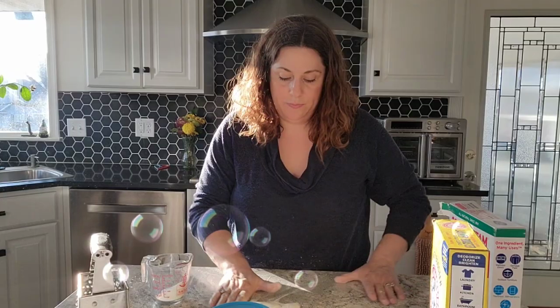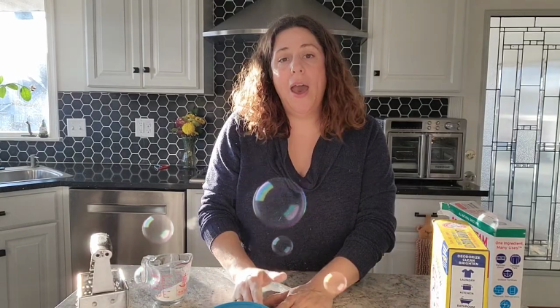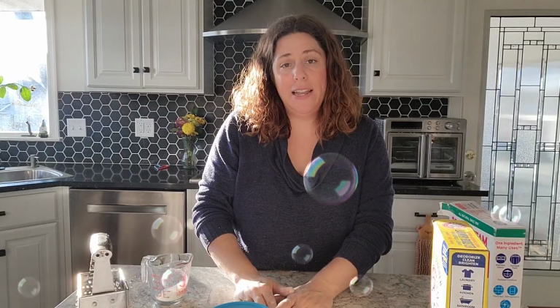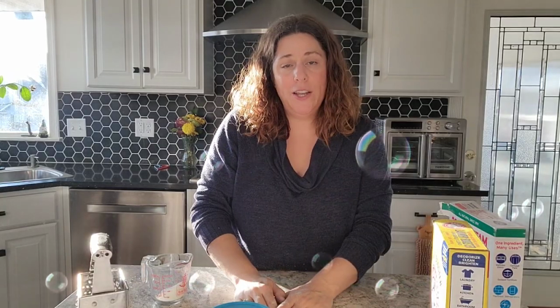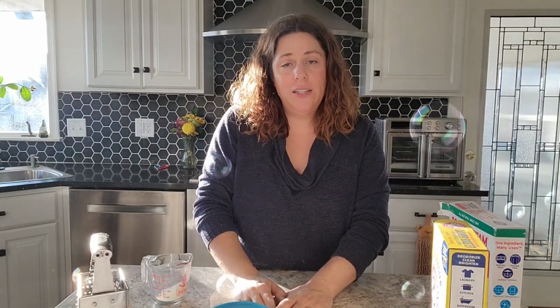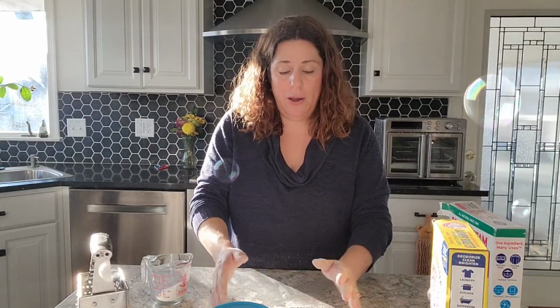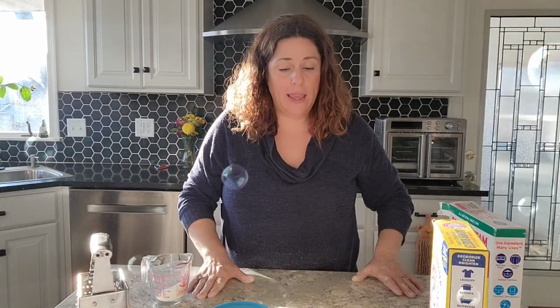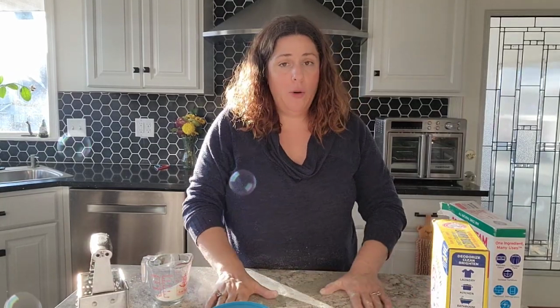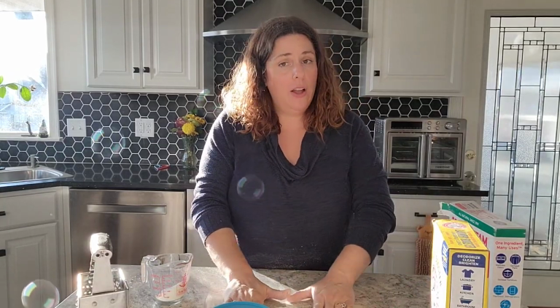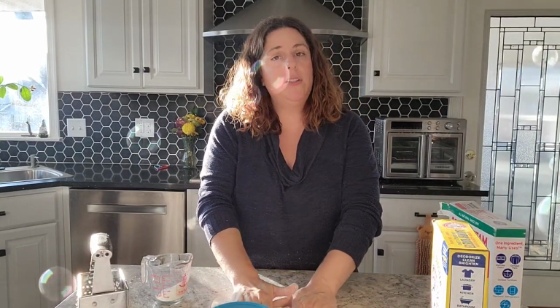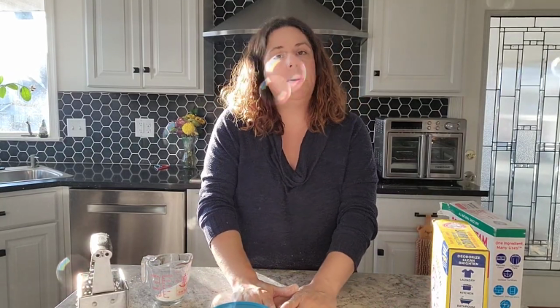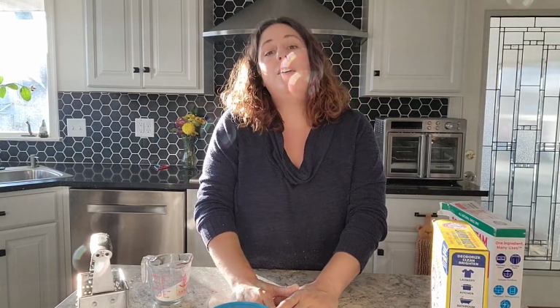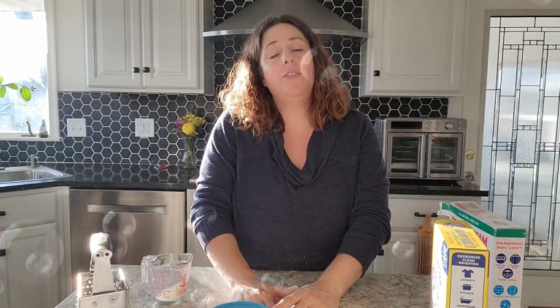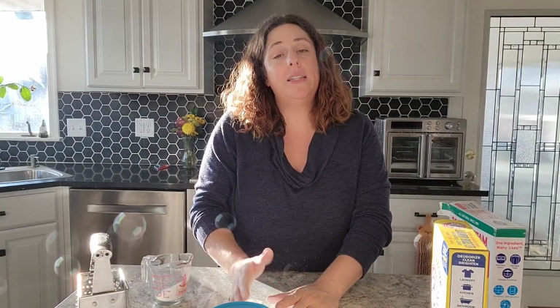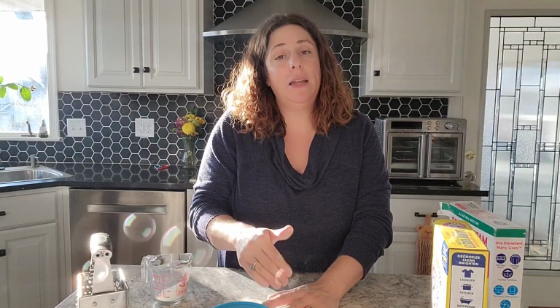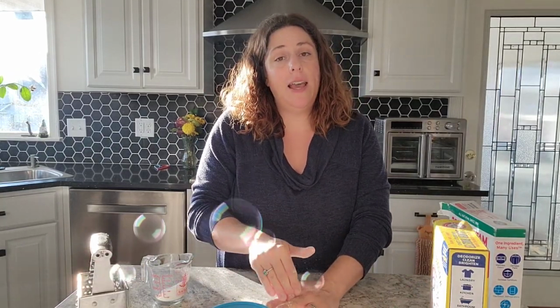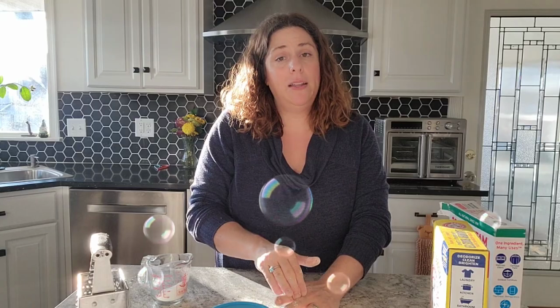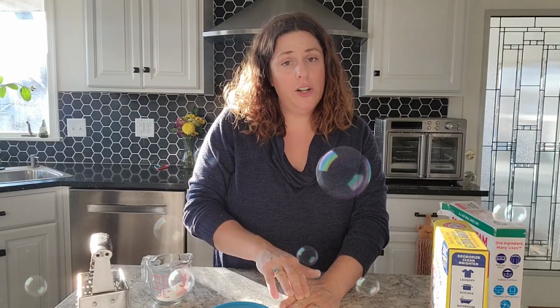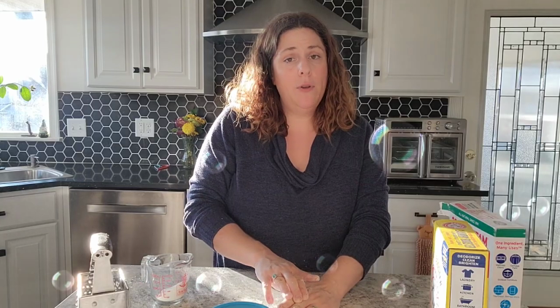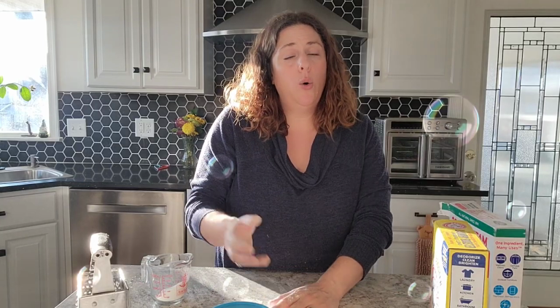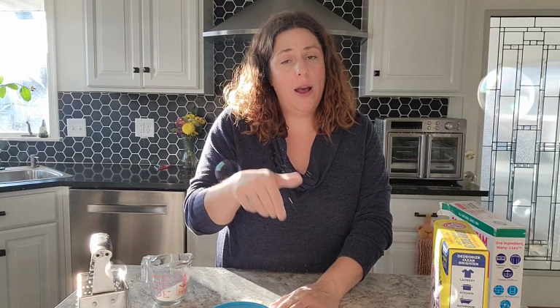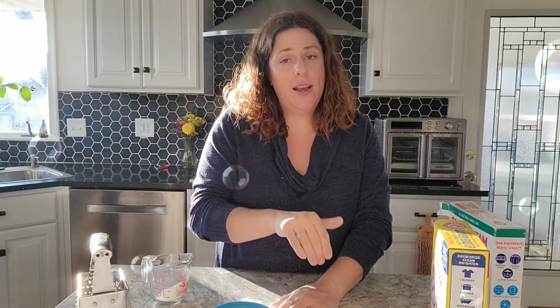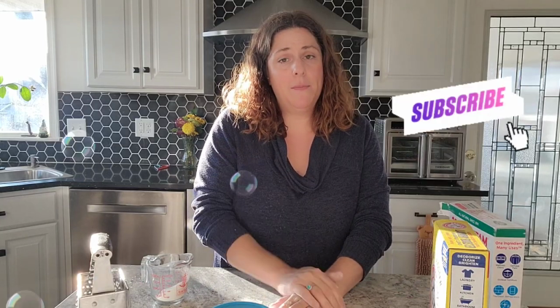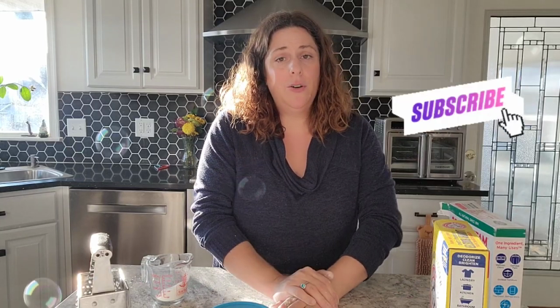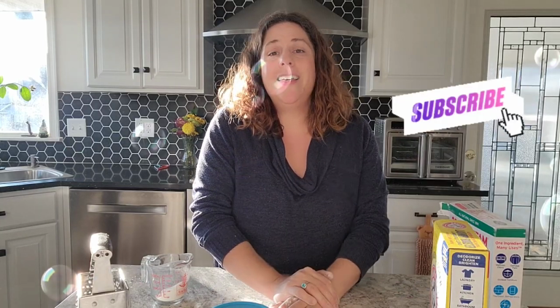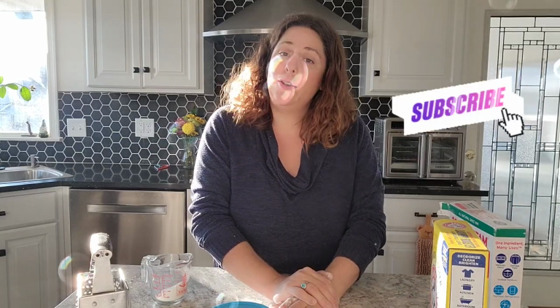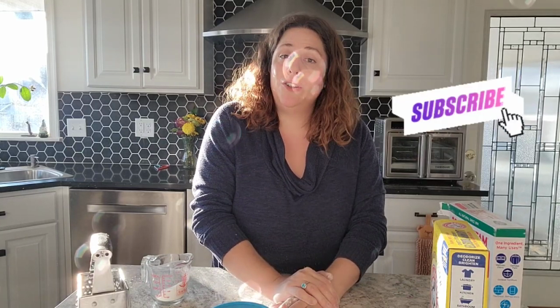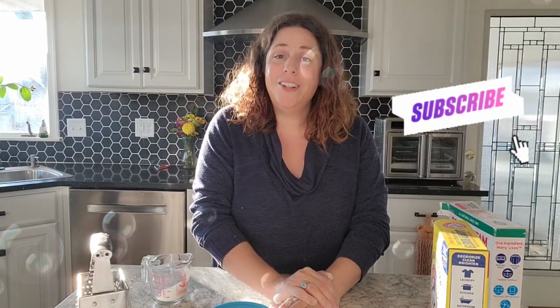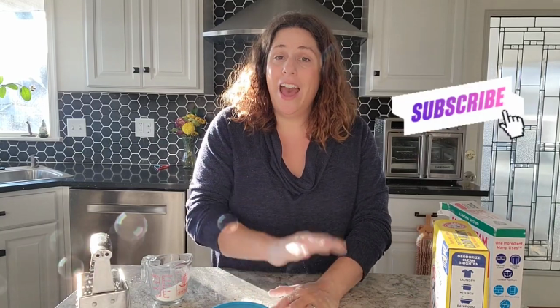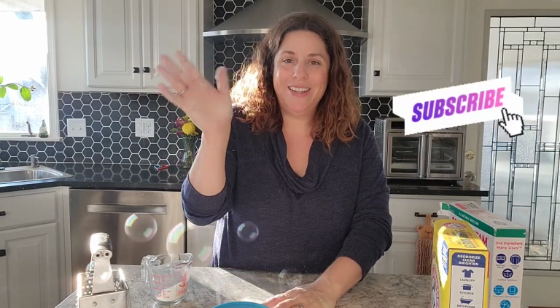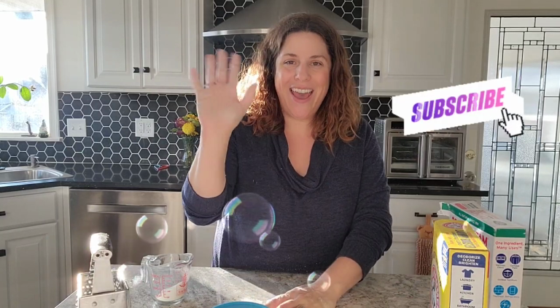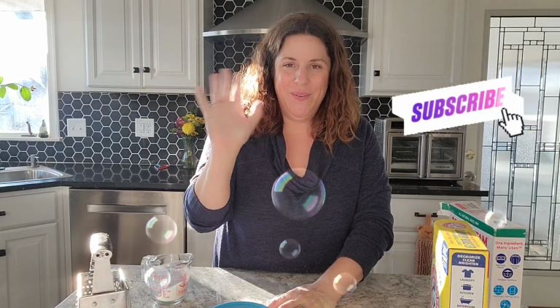If you have any questions about making homemade laundry soap, feel free to send me a DM on Instagram or drop me a comment below. Thank you so much for watching. Have a great day. Bye!